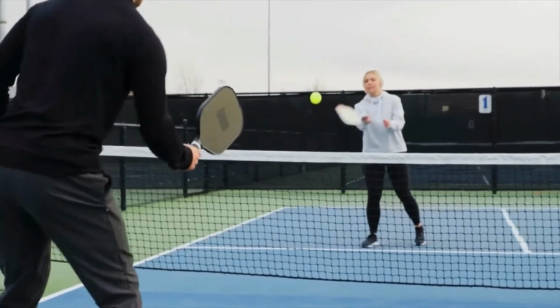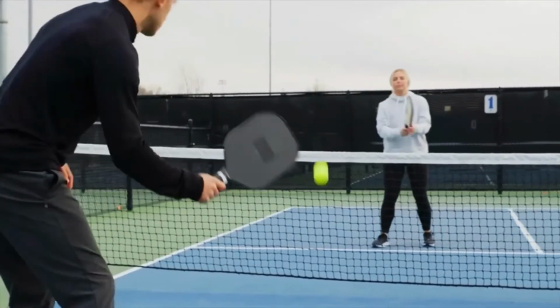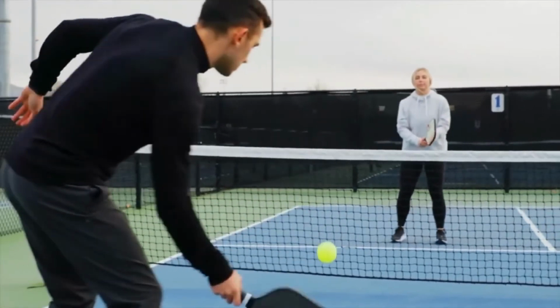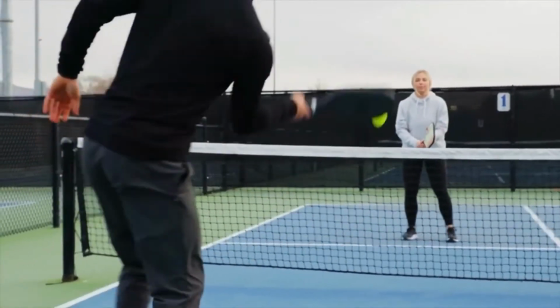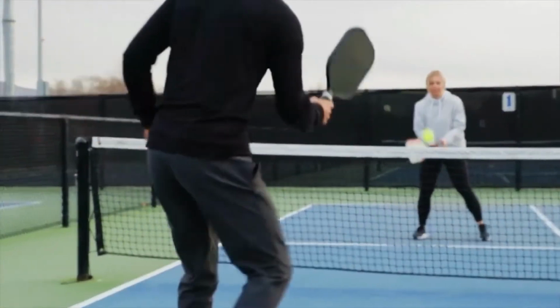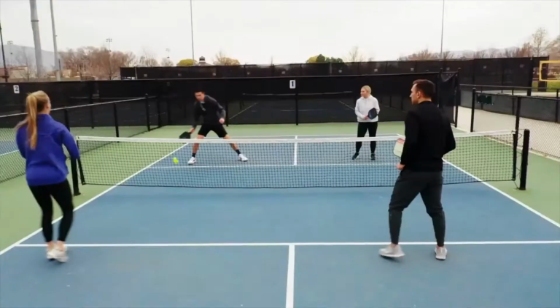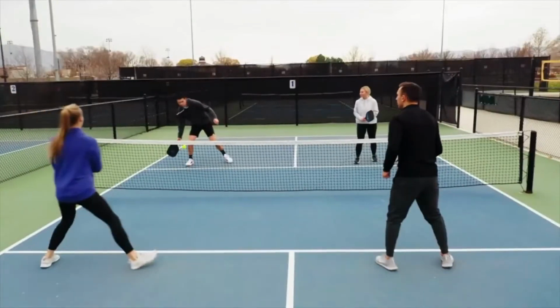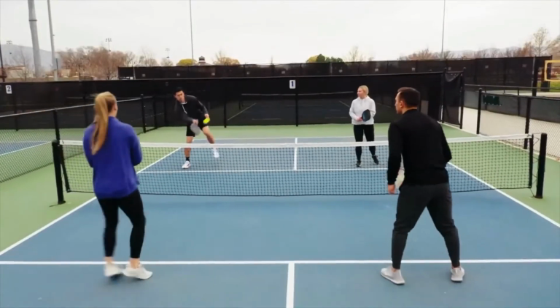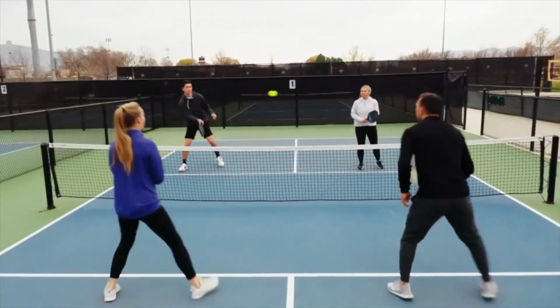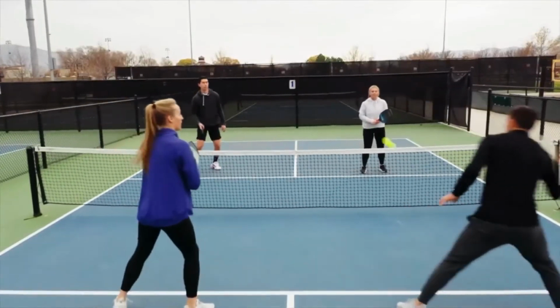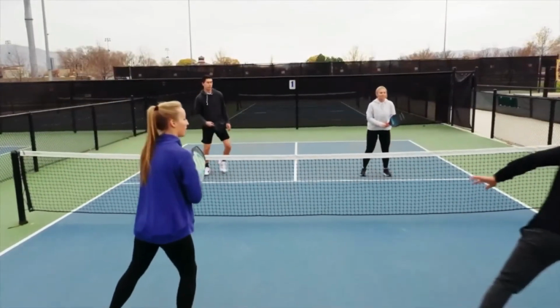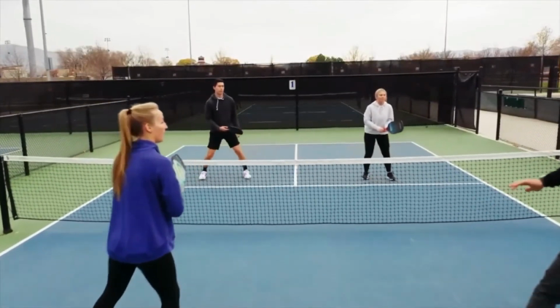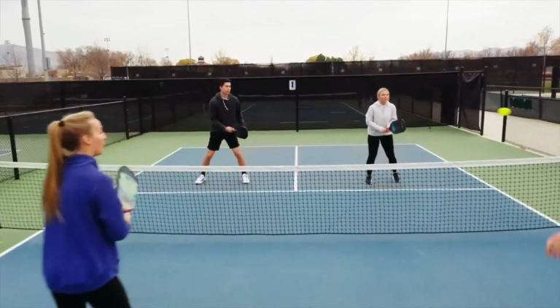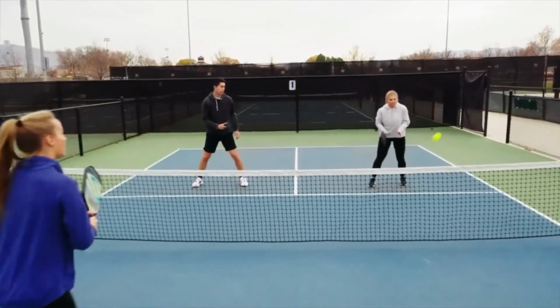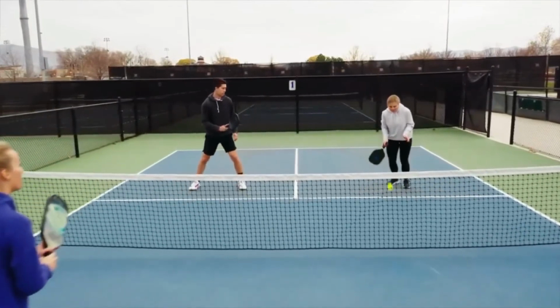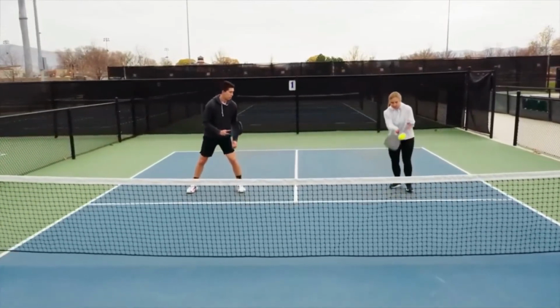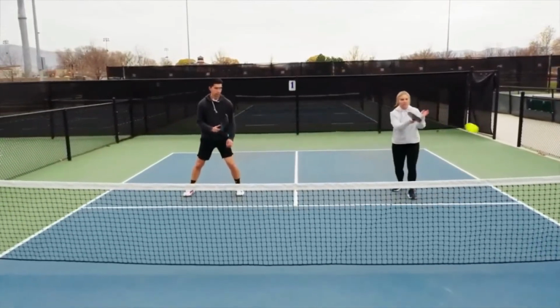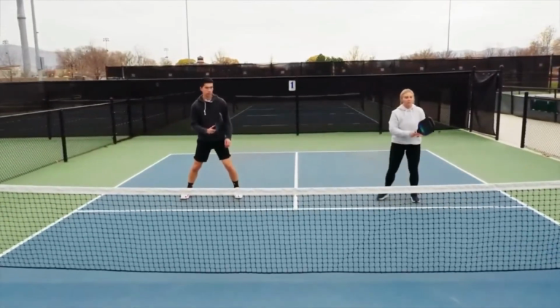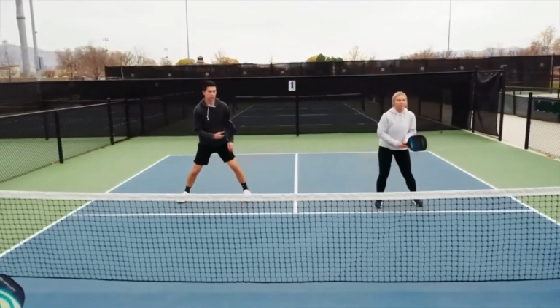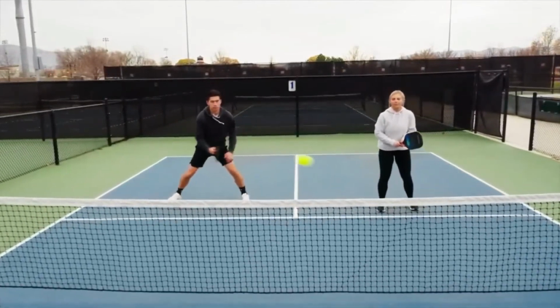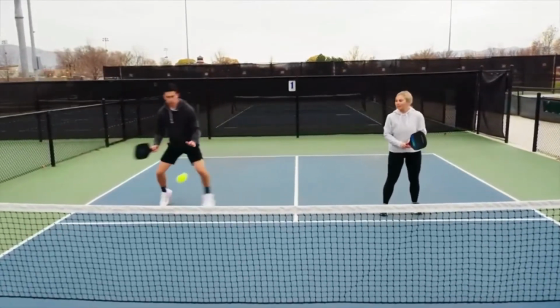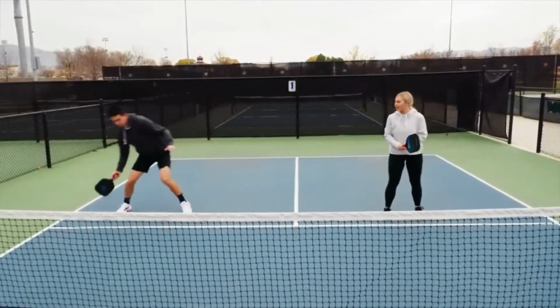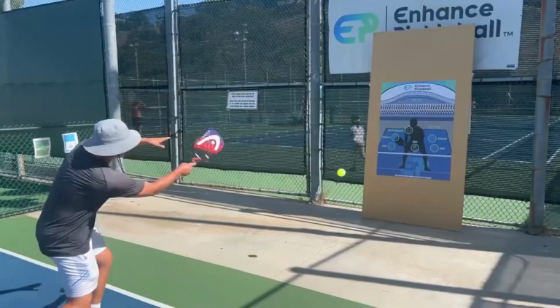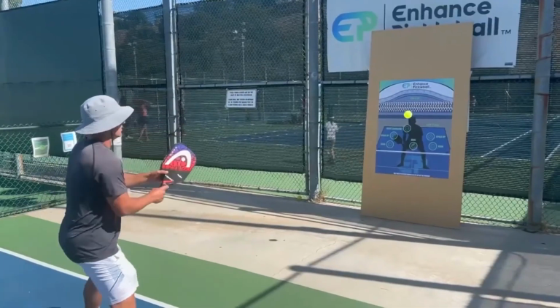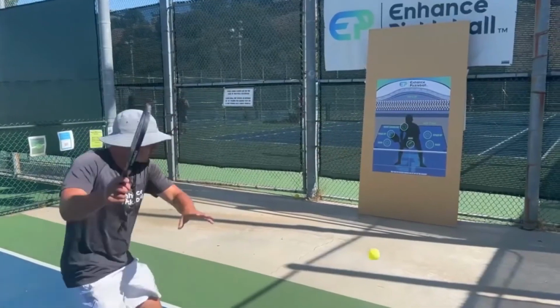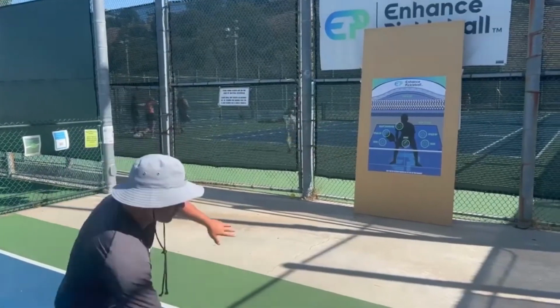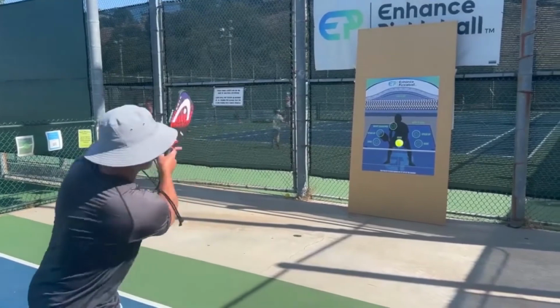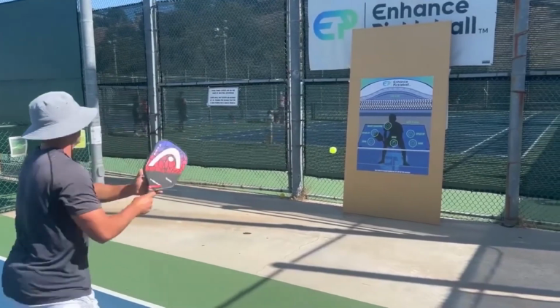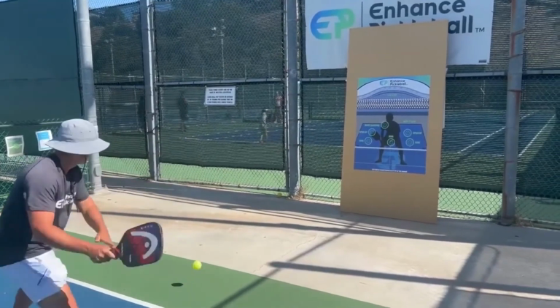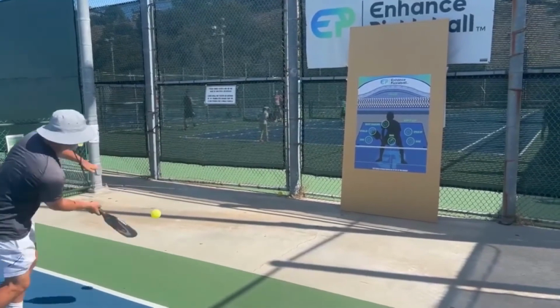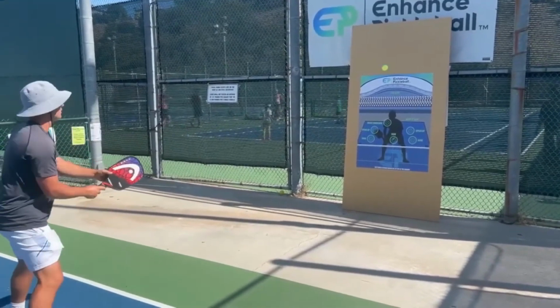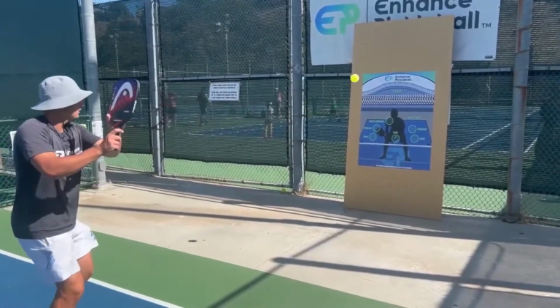The pickleball serve is often considered the most crucial shot in the game. A well-executed serve can set the tone for the entire point and give you a significant advantage. In this video, we will delve deep into the art of mastering the pickleball serve.